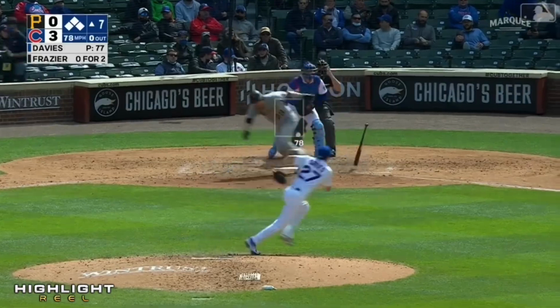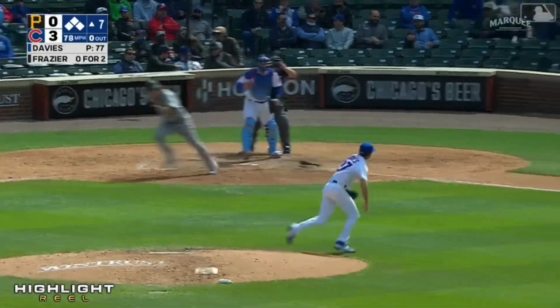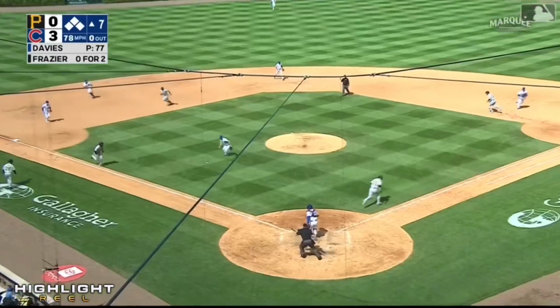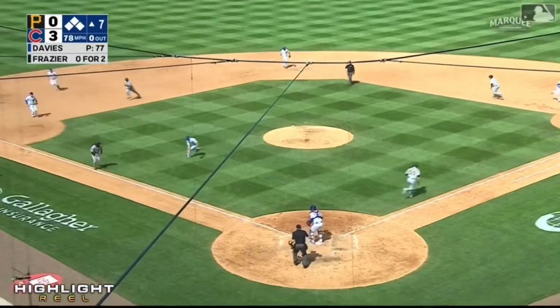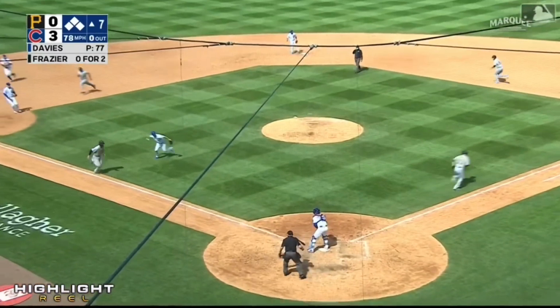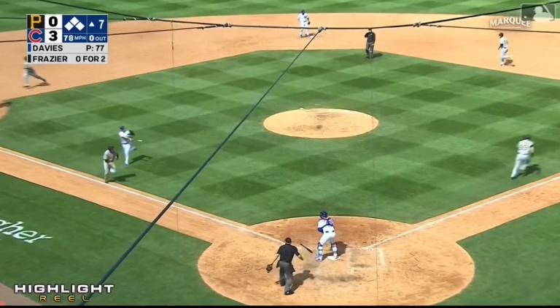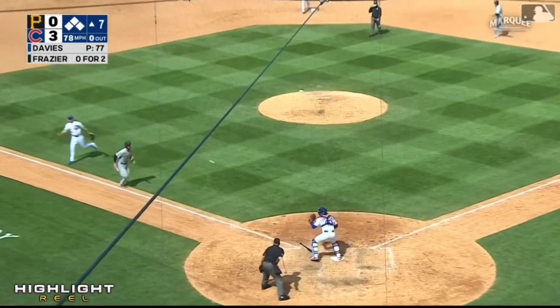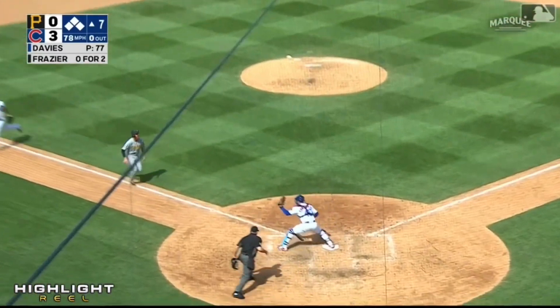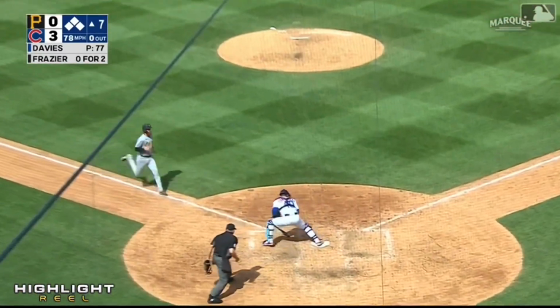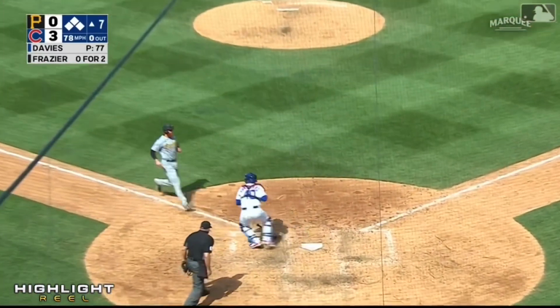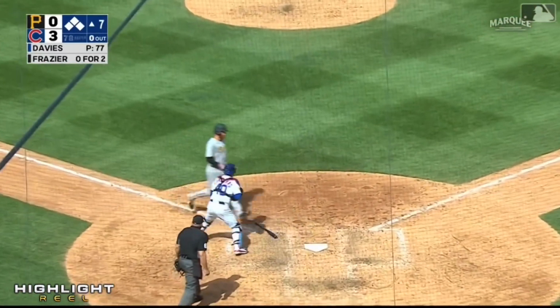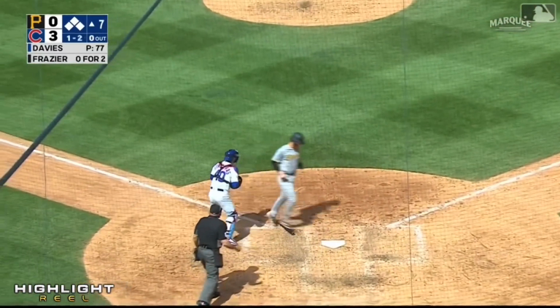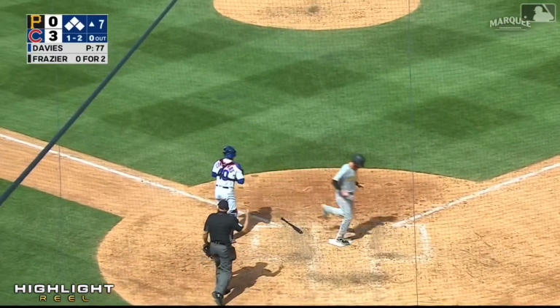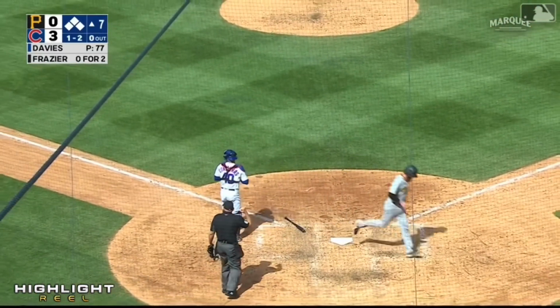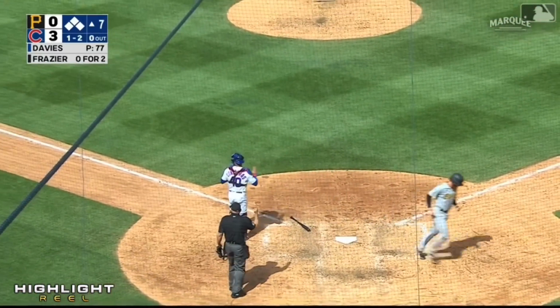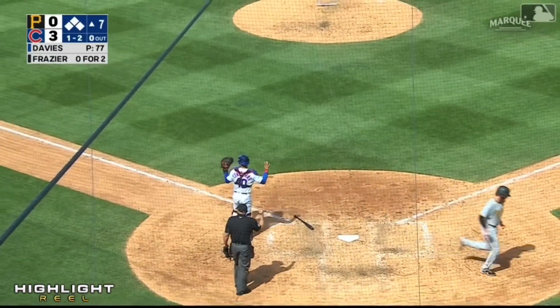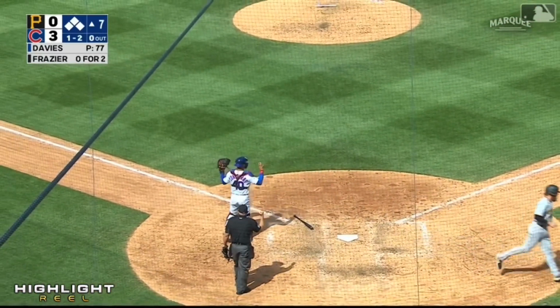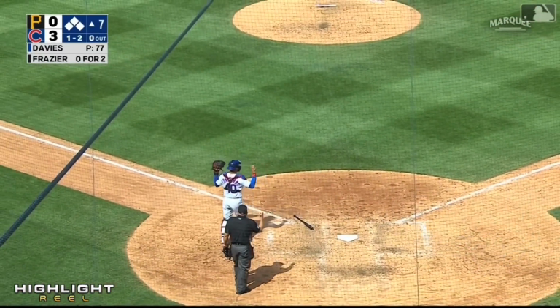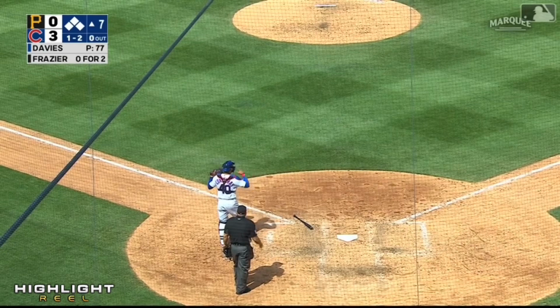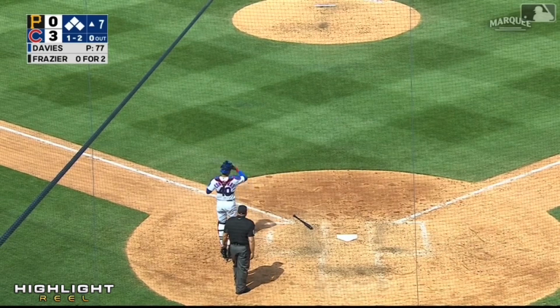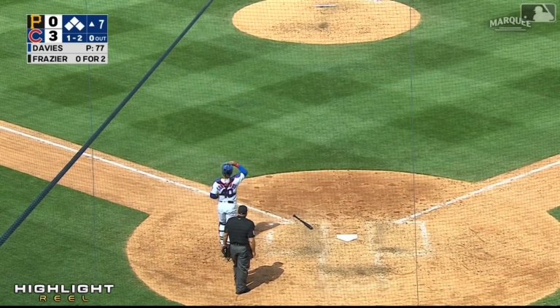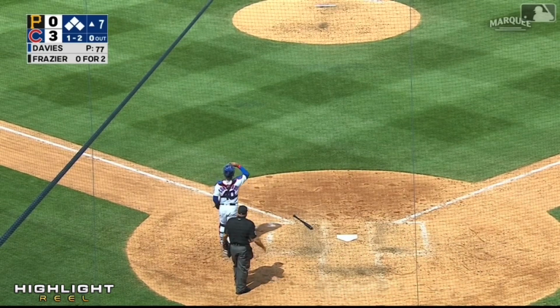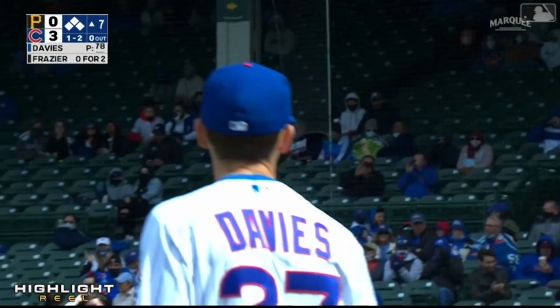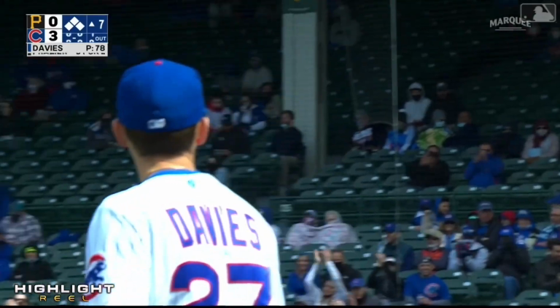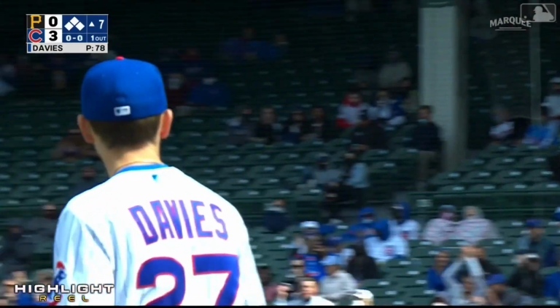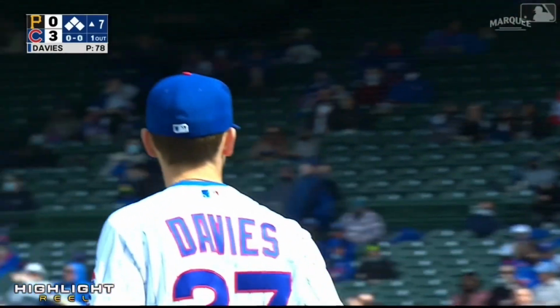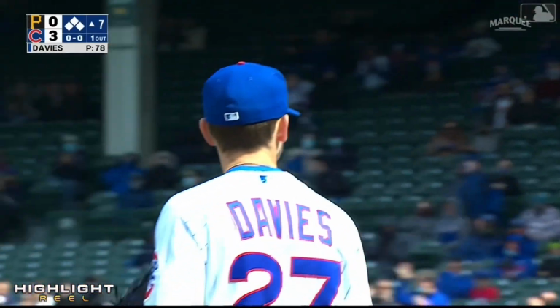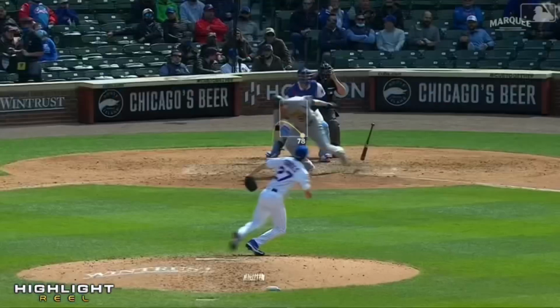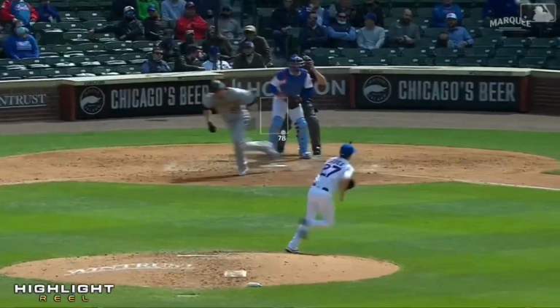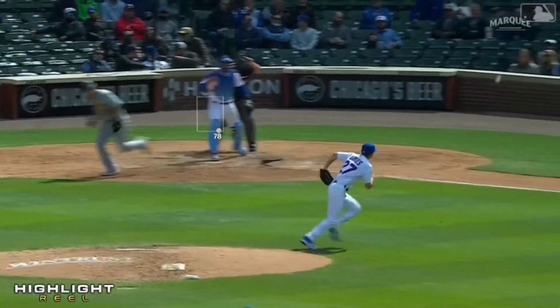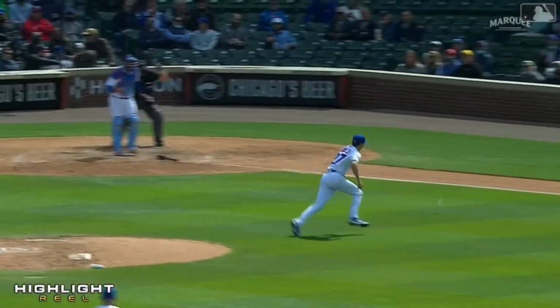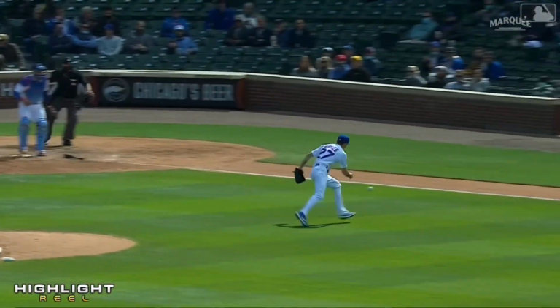Tap softly to the third base side — bare hand — throw to the plate. Wow. Really nice play by Zach Davies. That is some athleticism there.